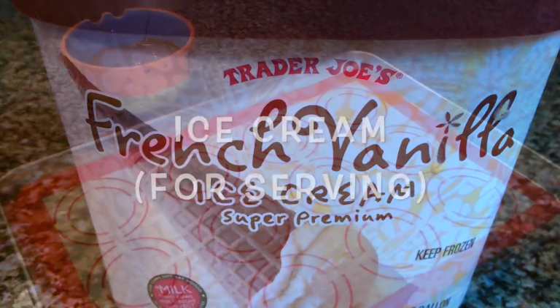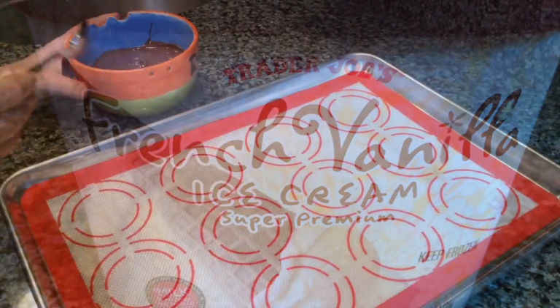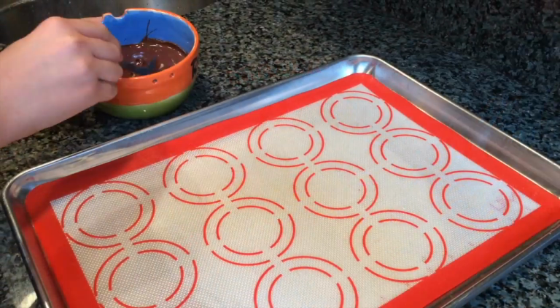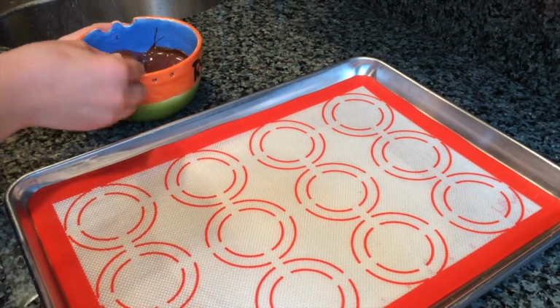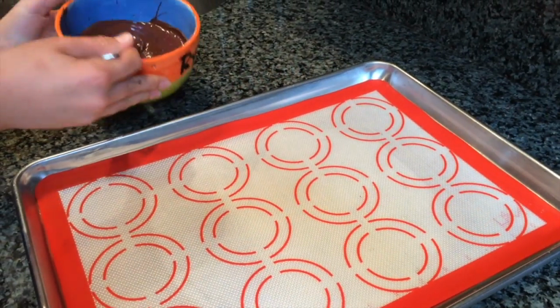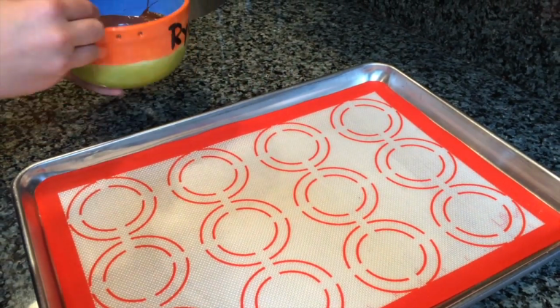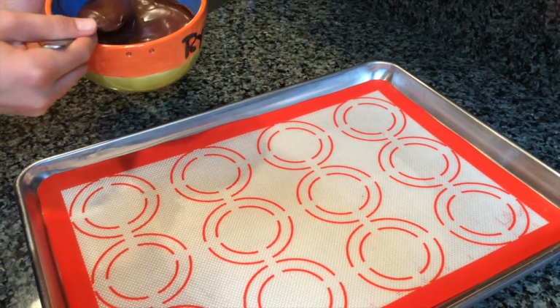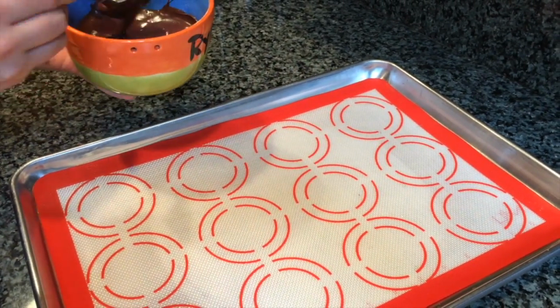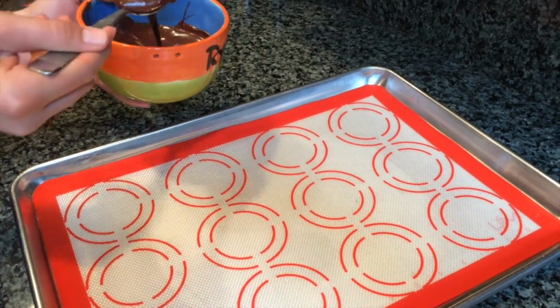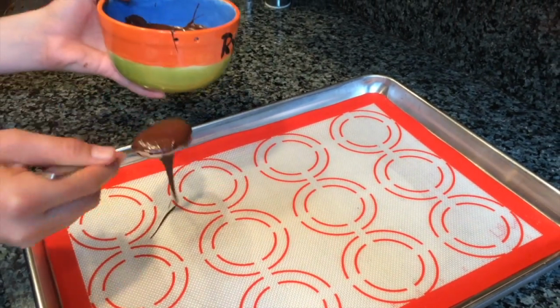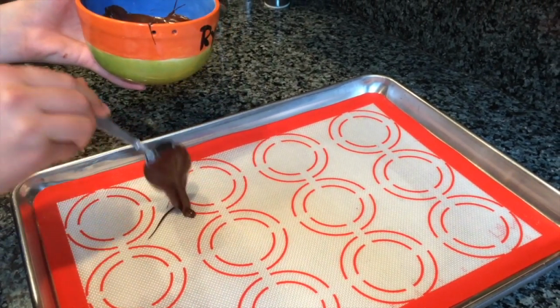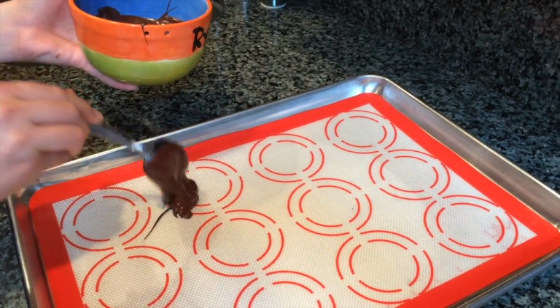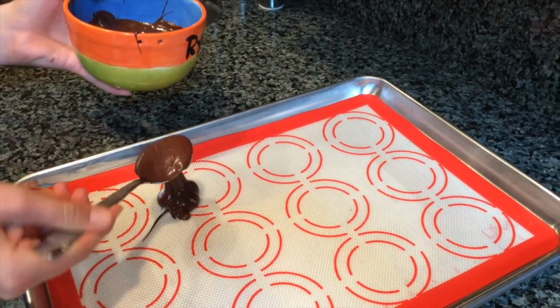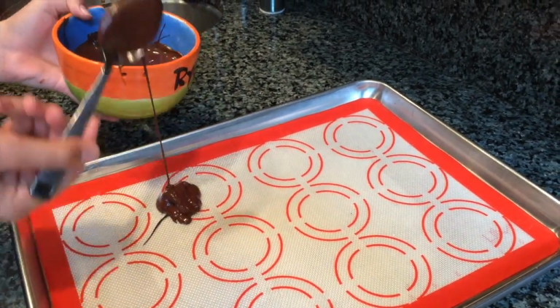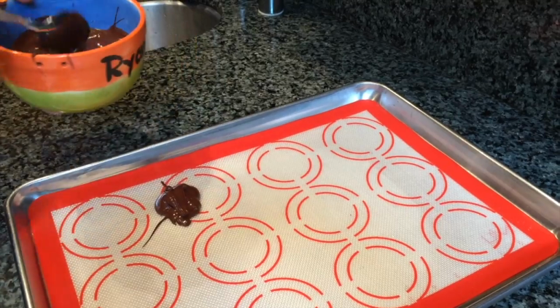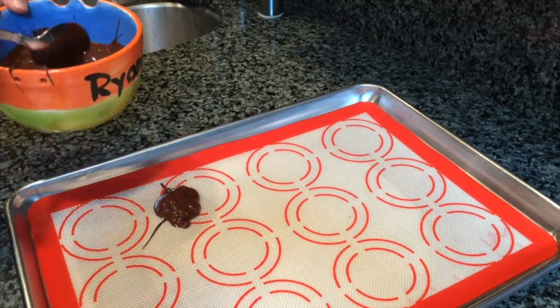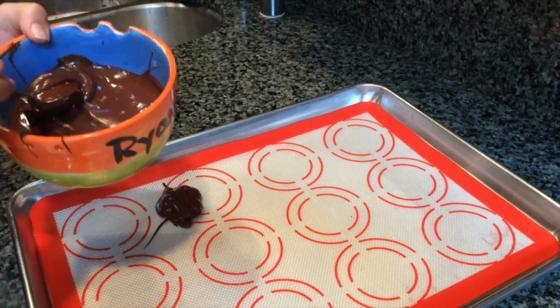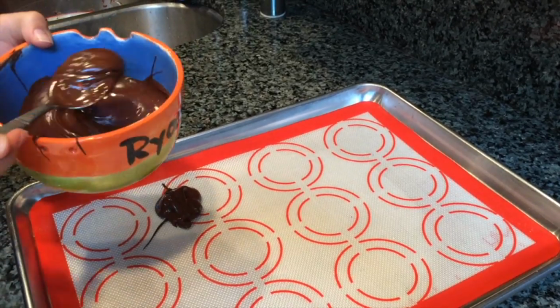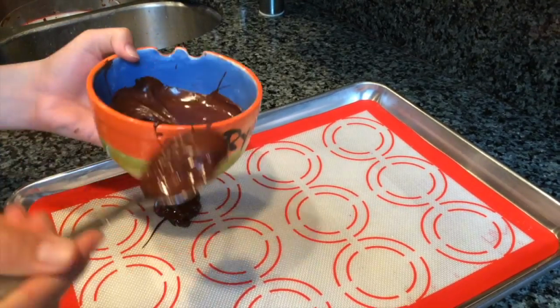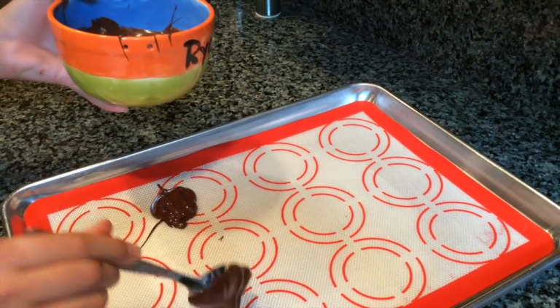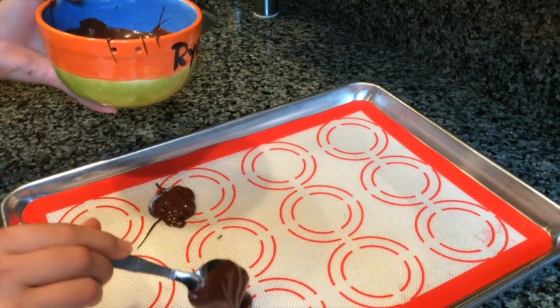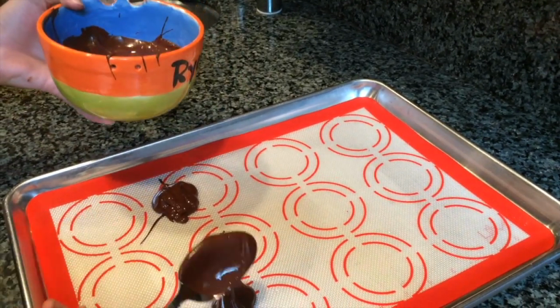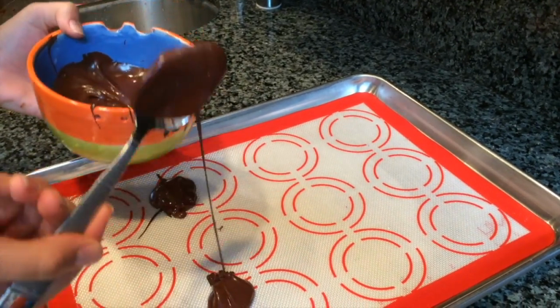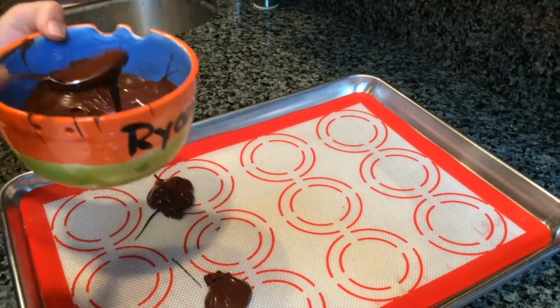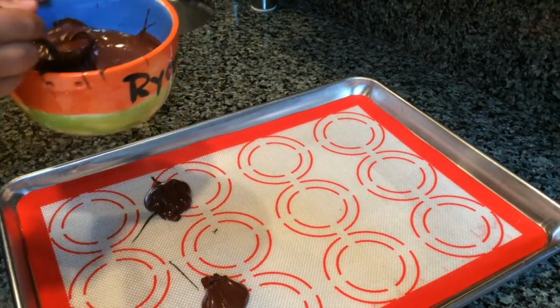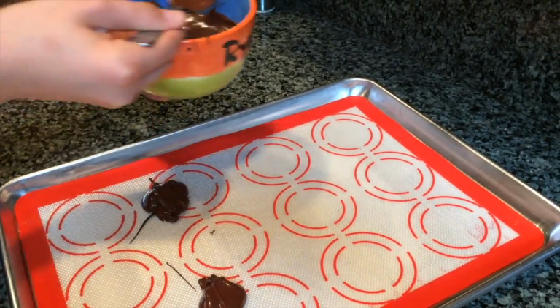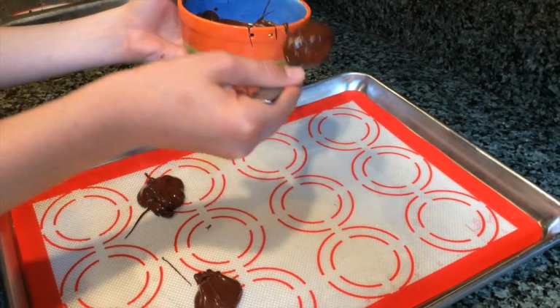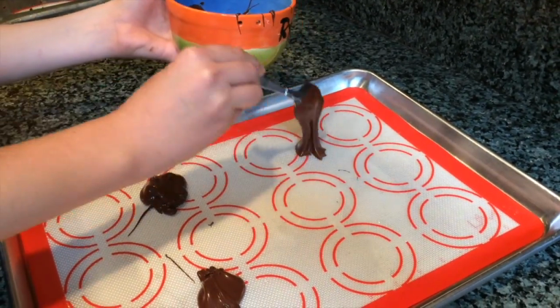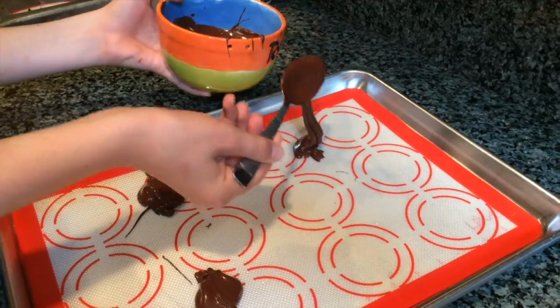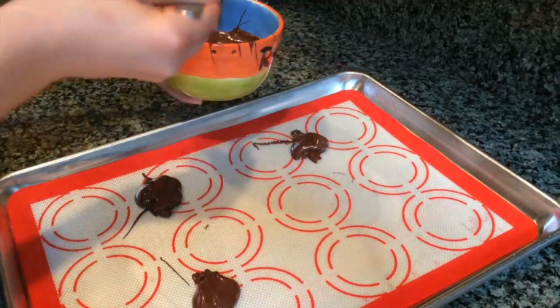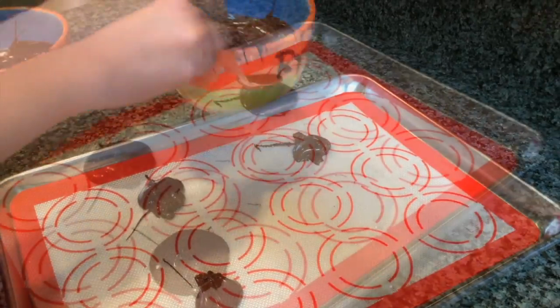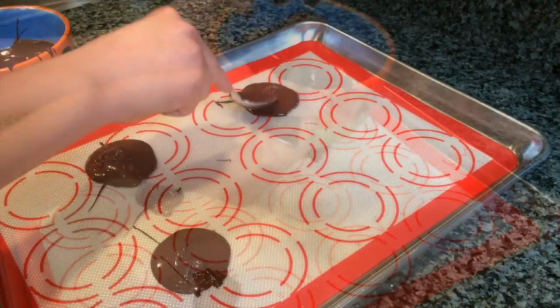To start off the balloon bowls, put down some chocolate as the base. This chocolate will make sure that your bowls stand up. If you don't have this layer, your bowls will just fall over.